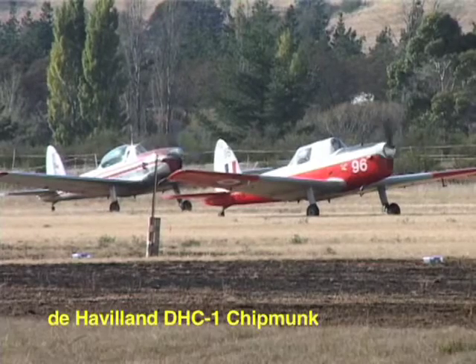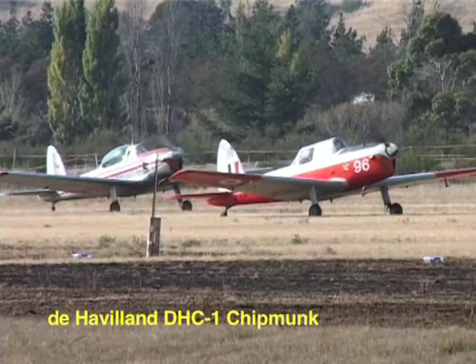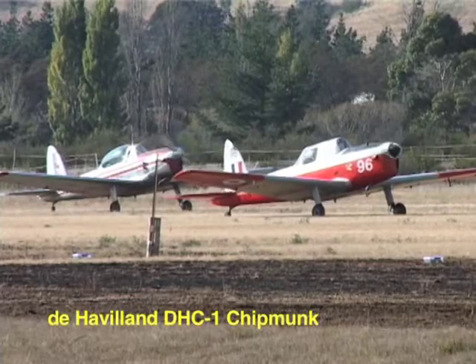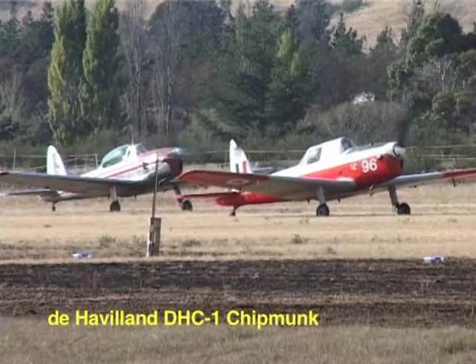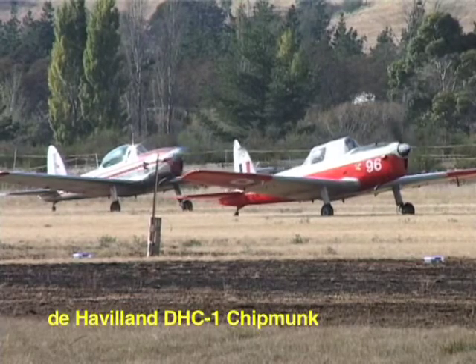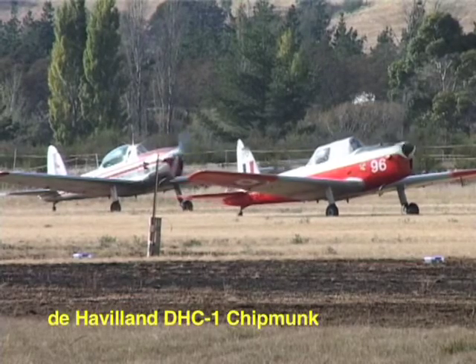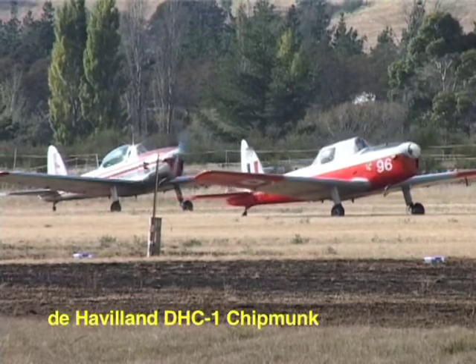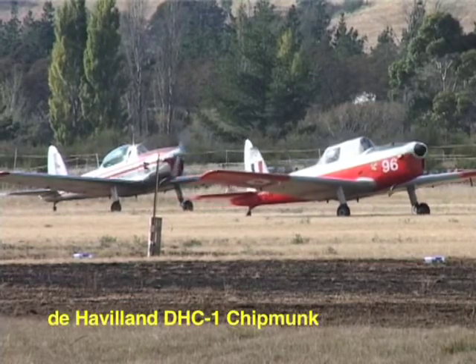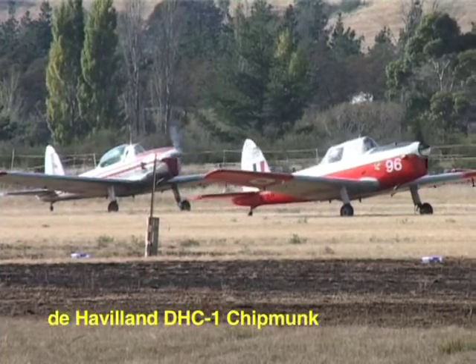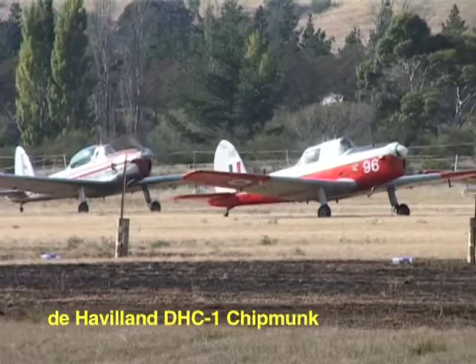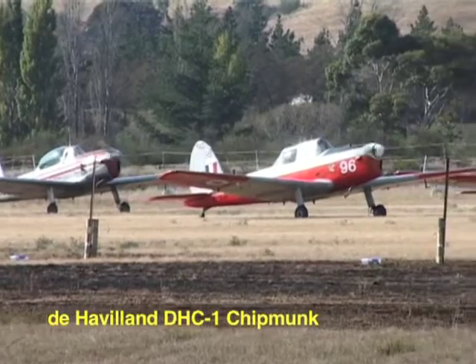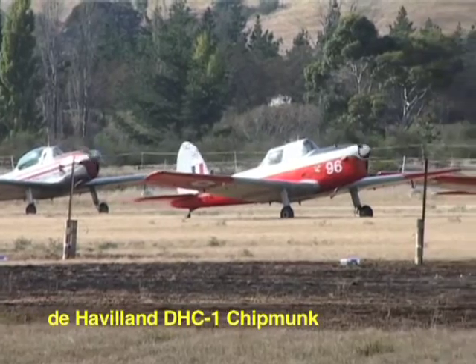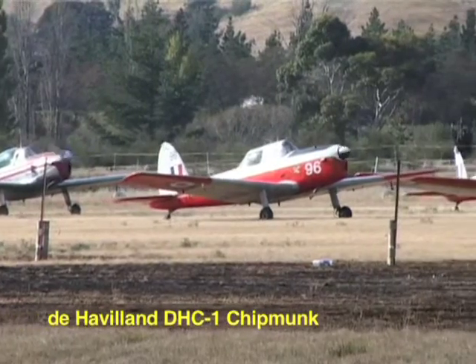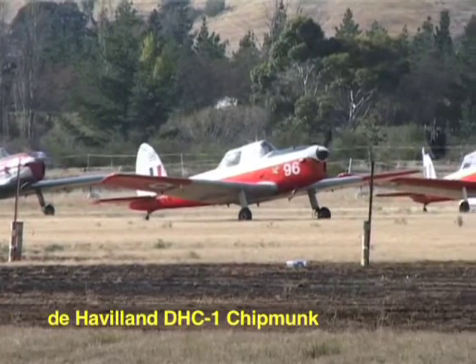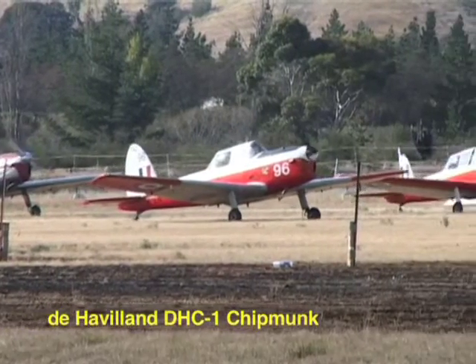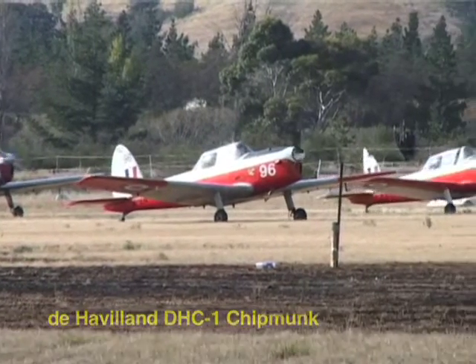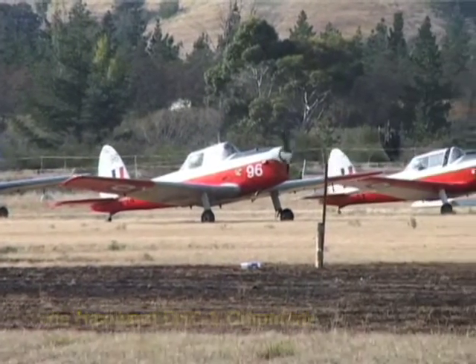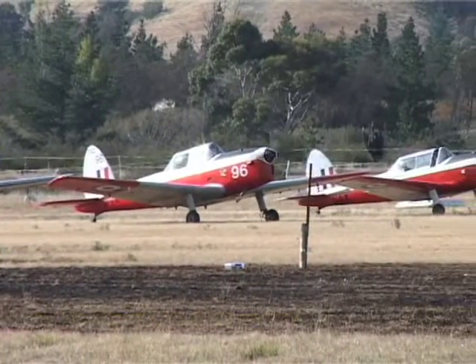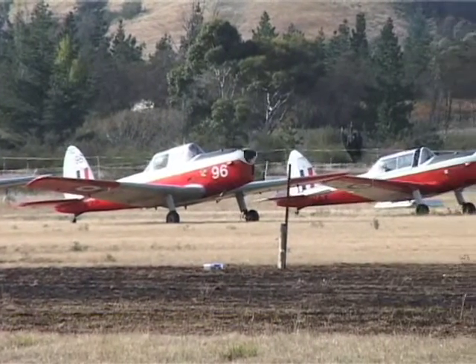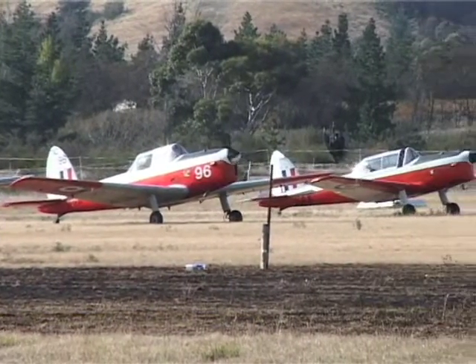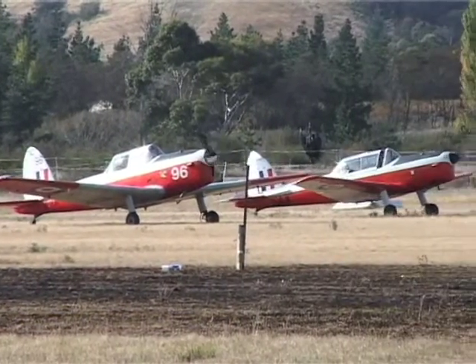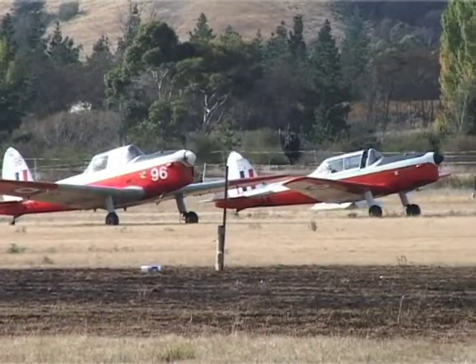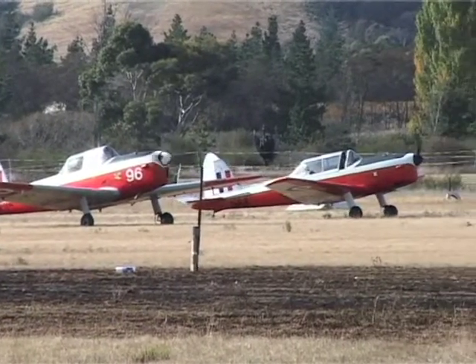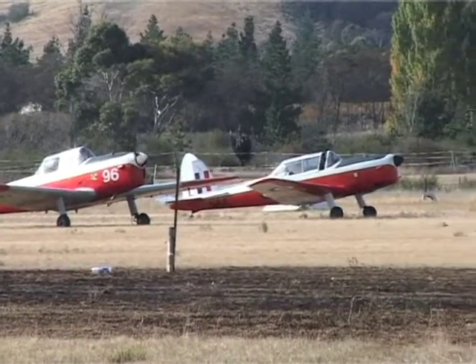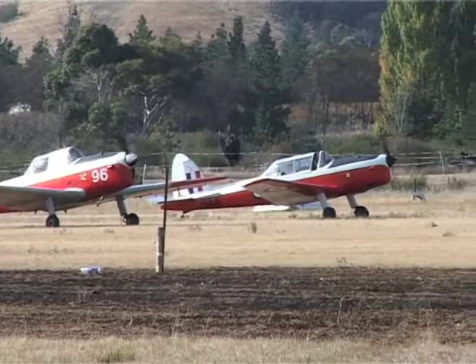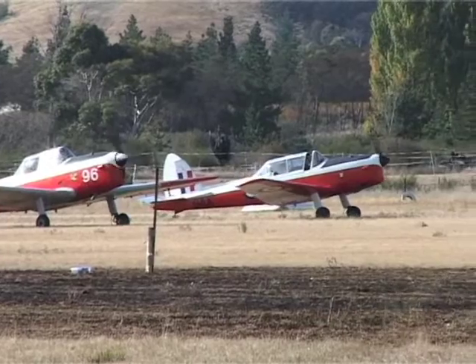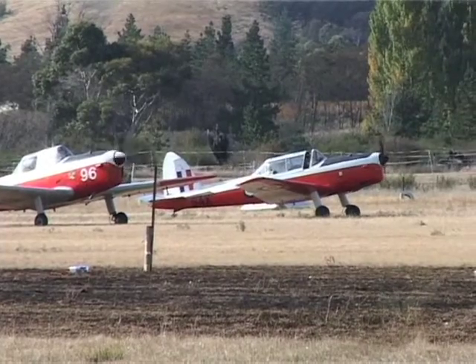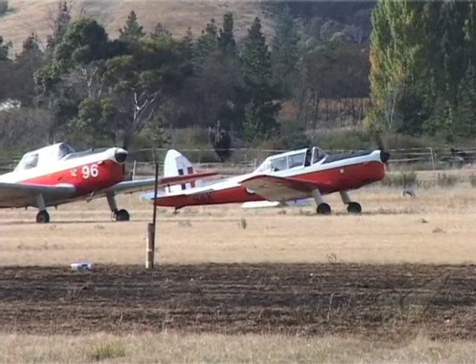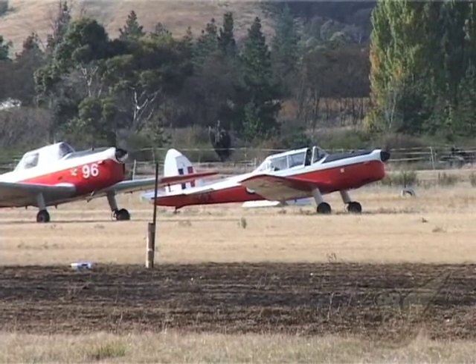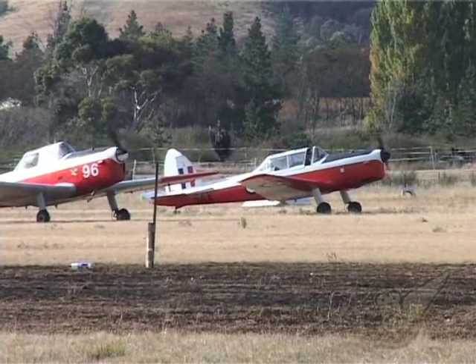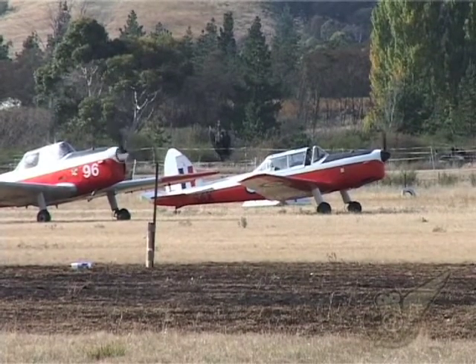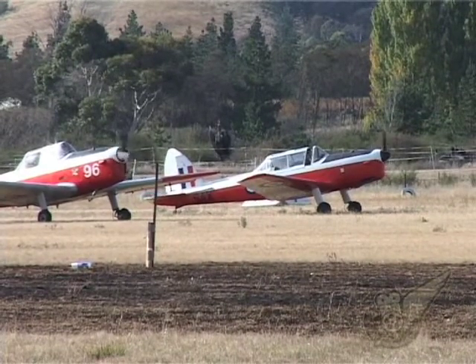Next up, and setting the scene for the massed aircraft formations that would follow later in the day, eight de Havilland Chipmunks made a series of formation flybys to warm up the growing crowd.